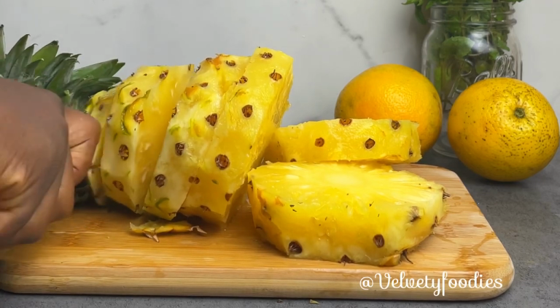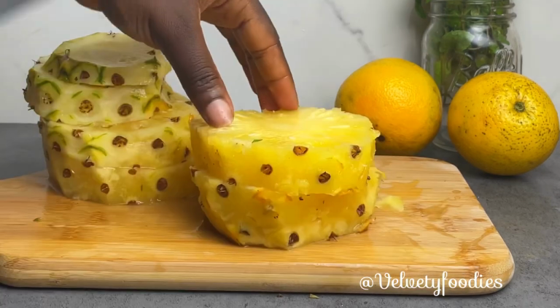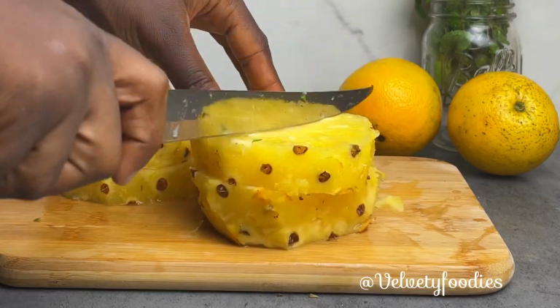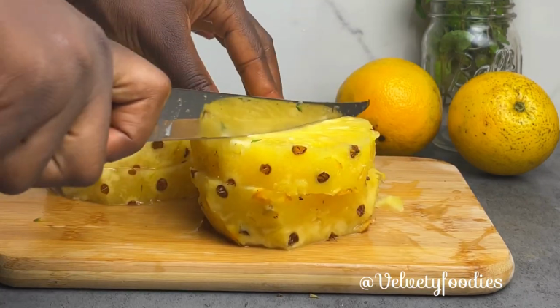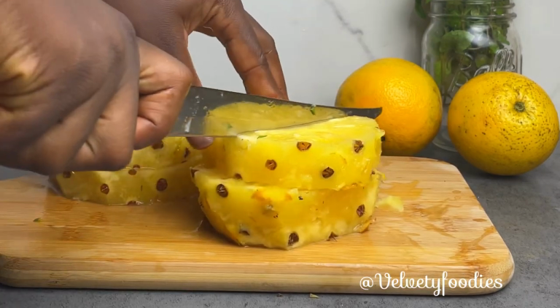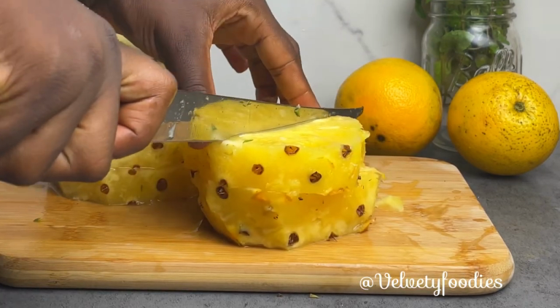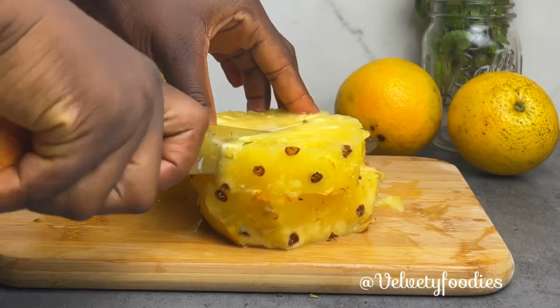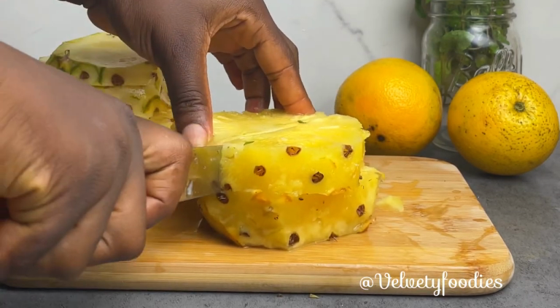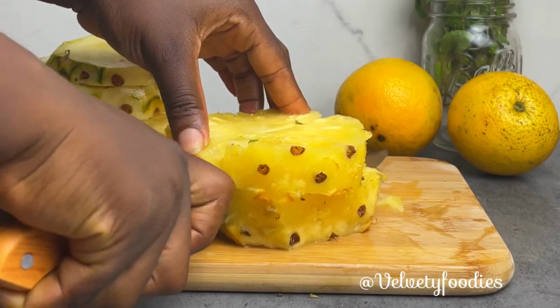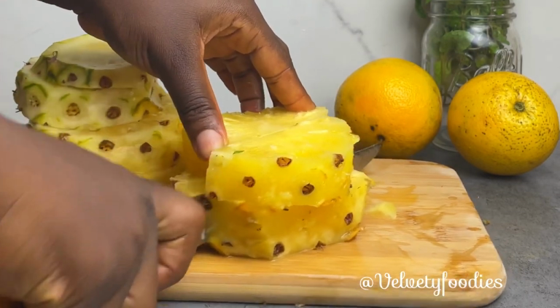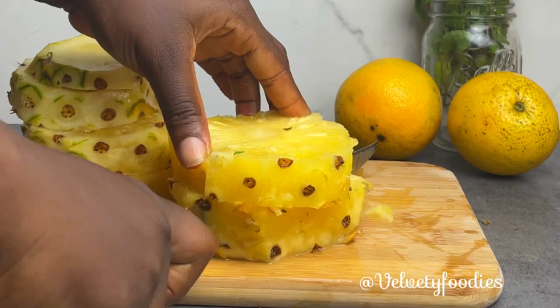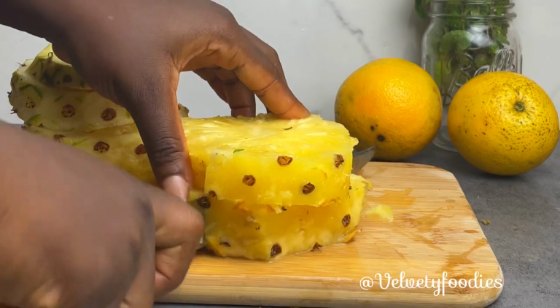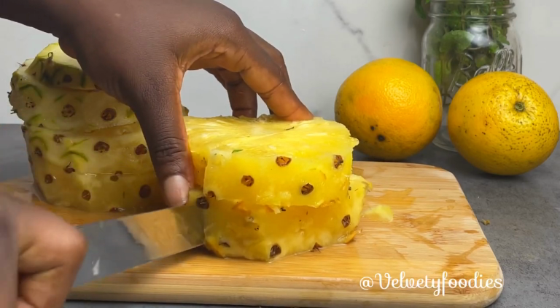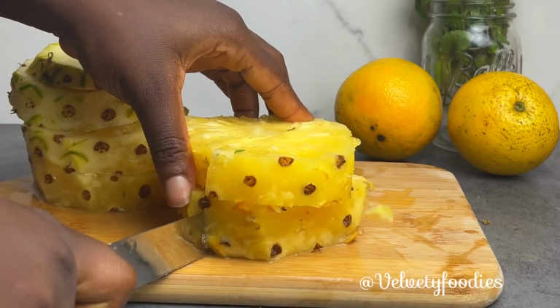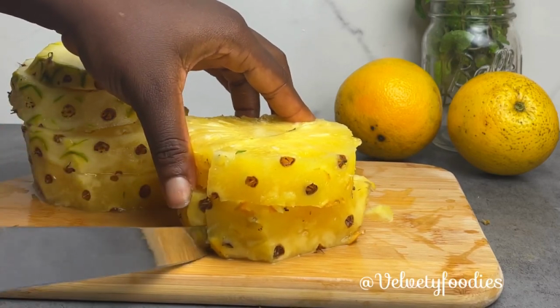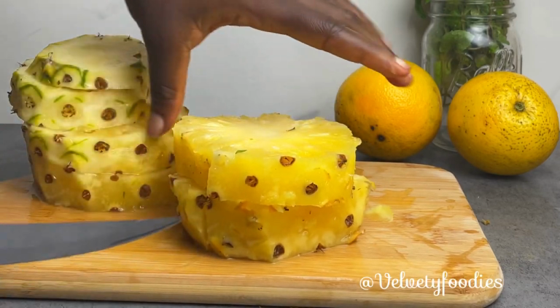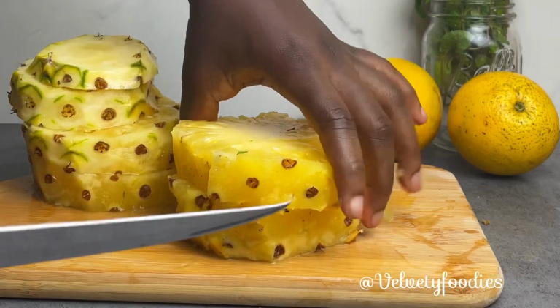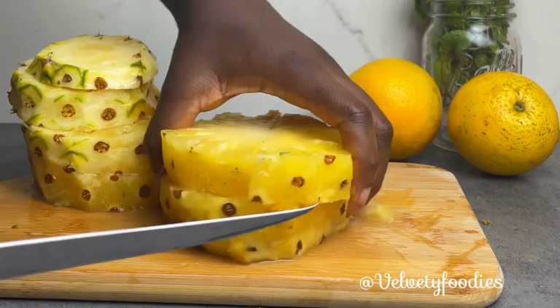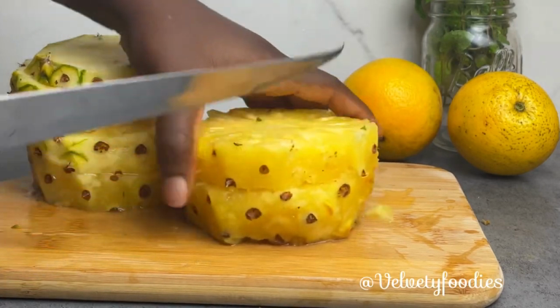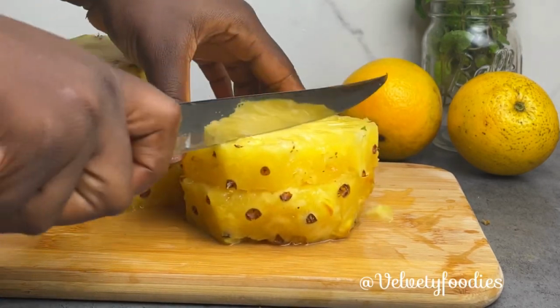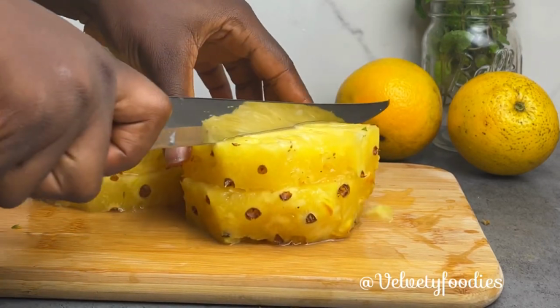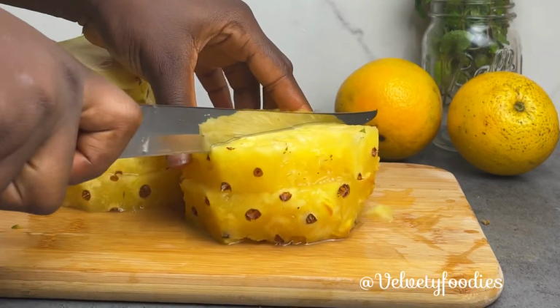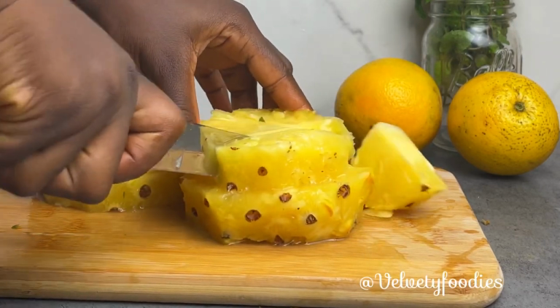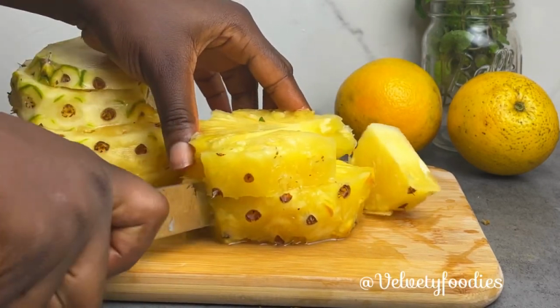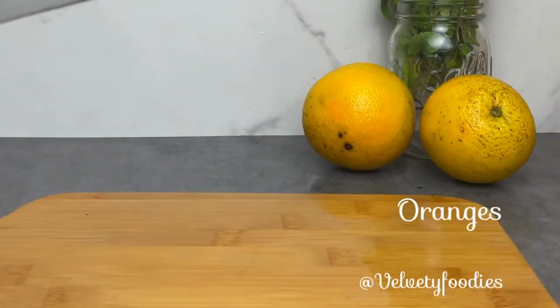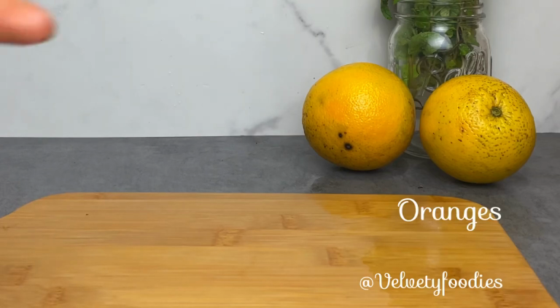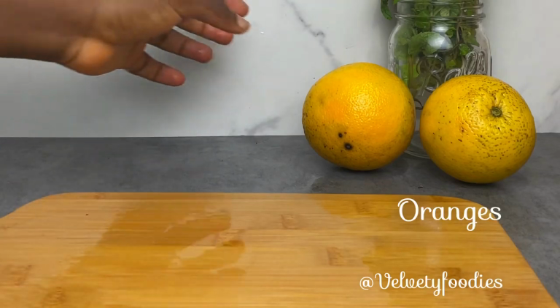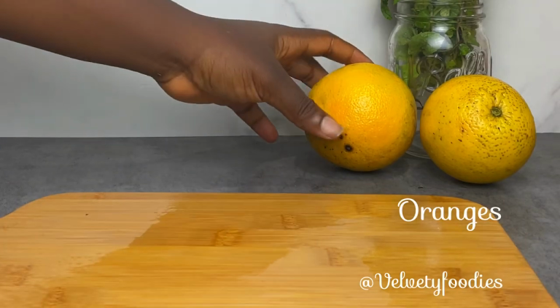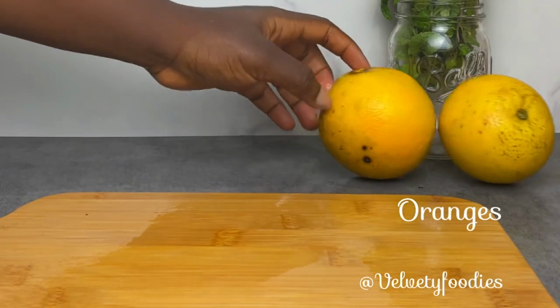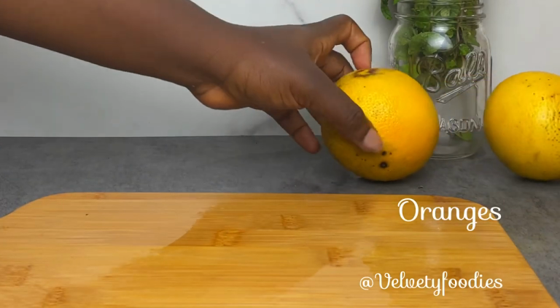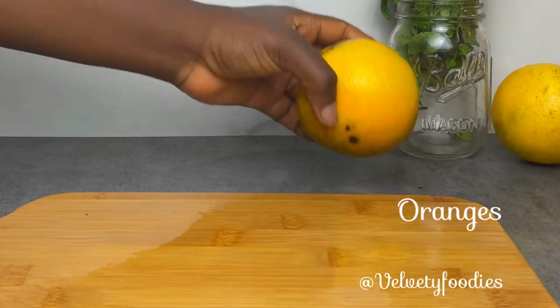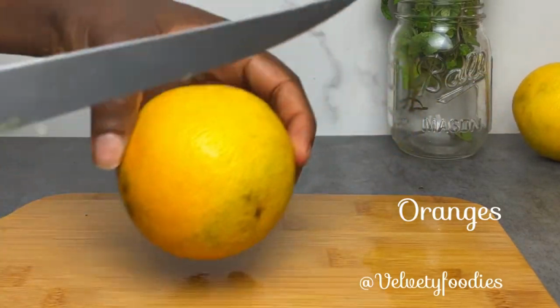I want you to know that it is very important that you use a very ripe pineapple so that it can be really sweet, because for this zobo recipe we are not going to be using sugar.